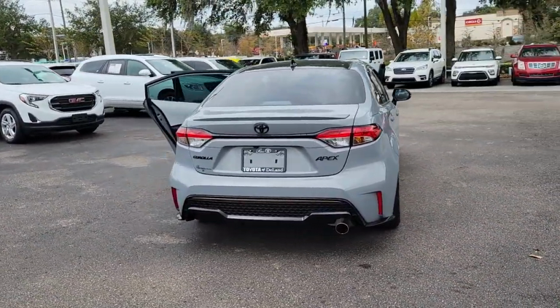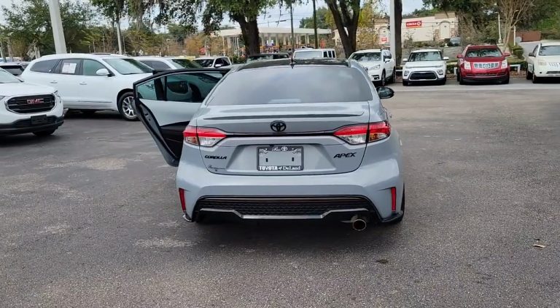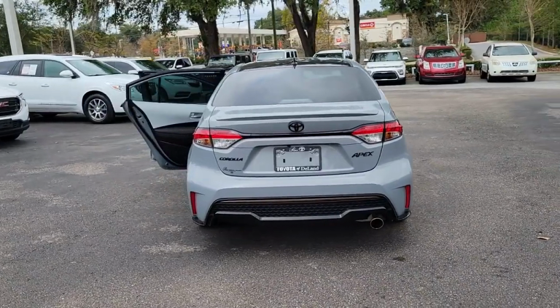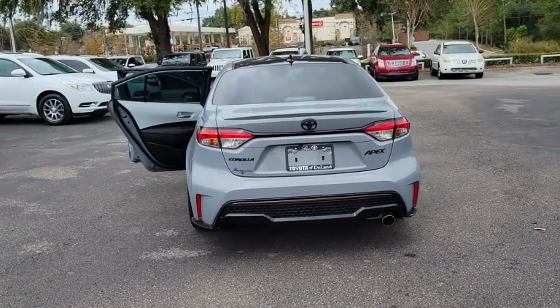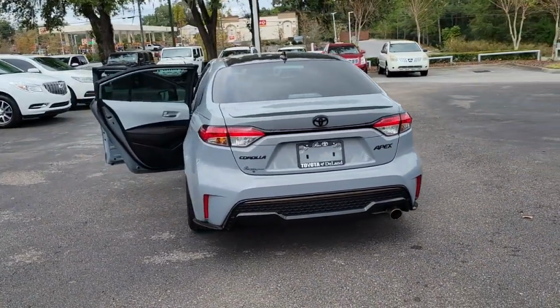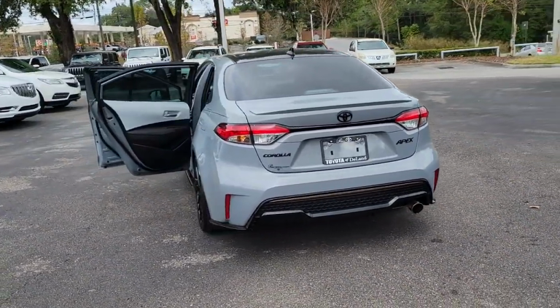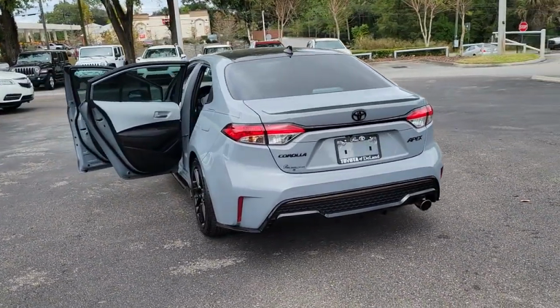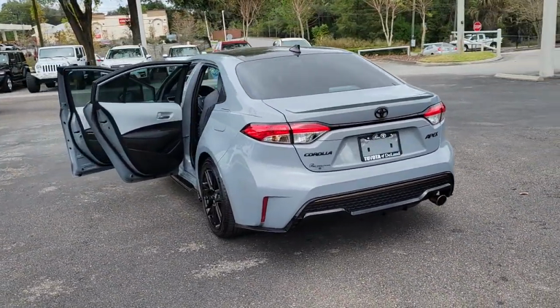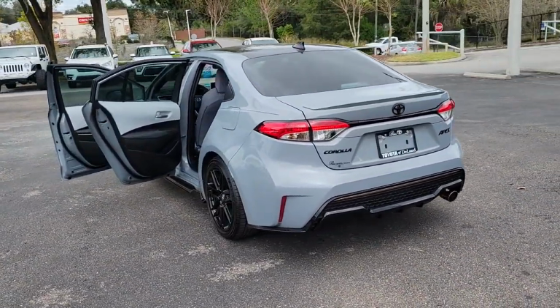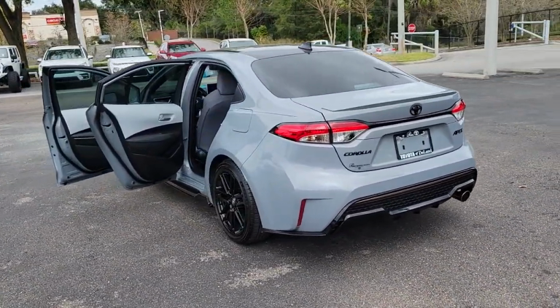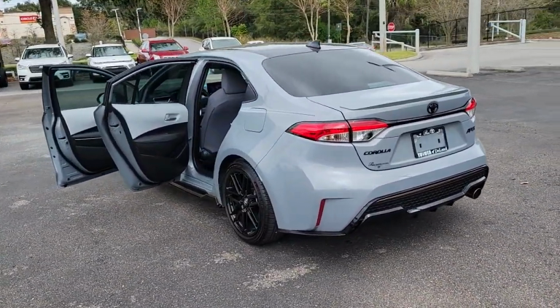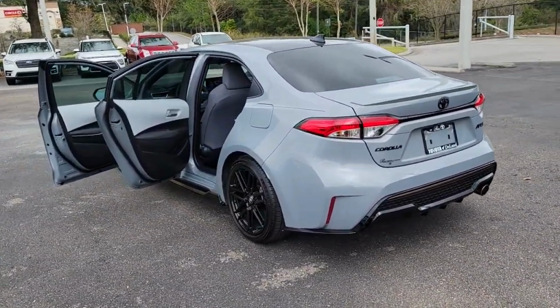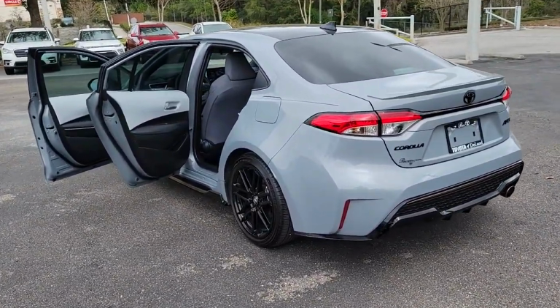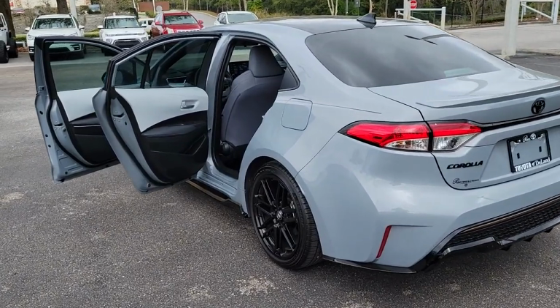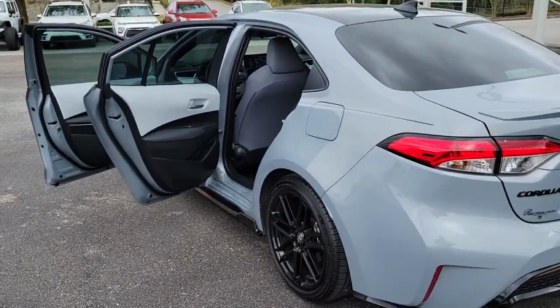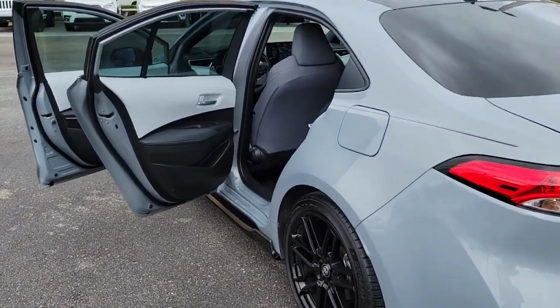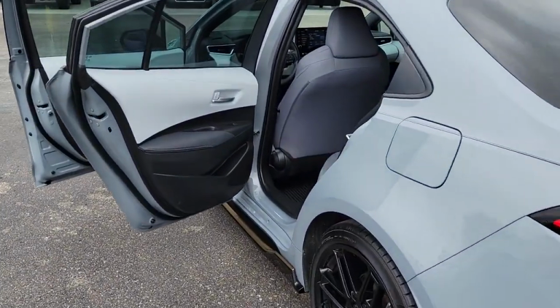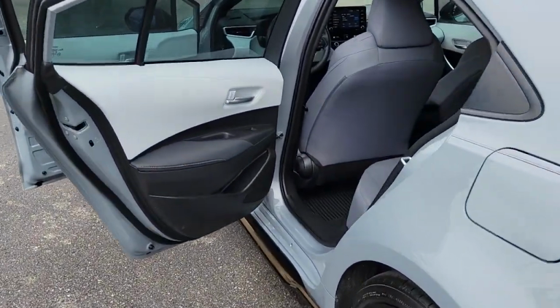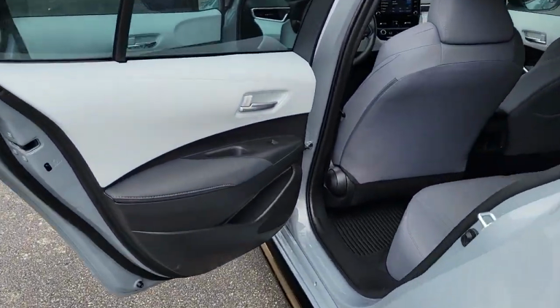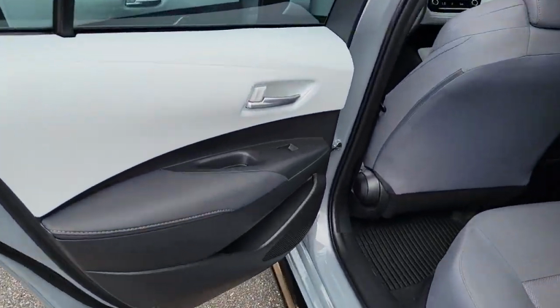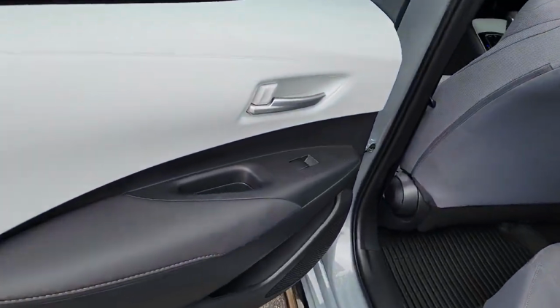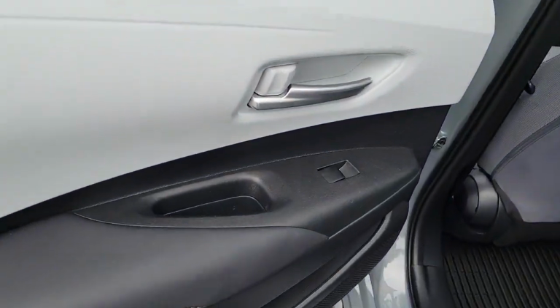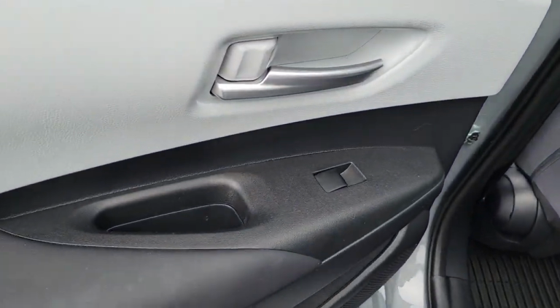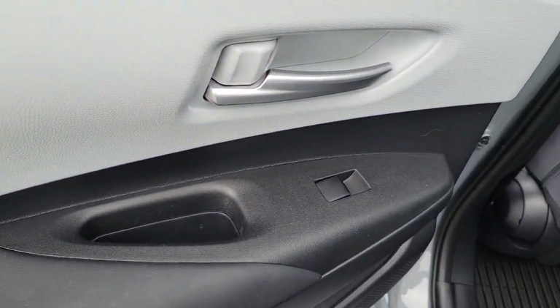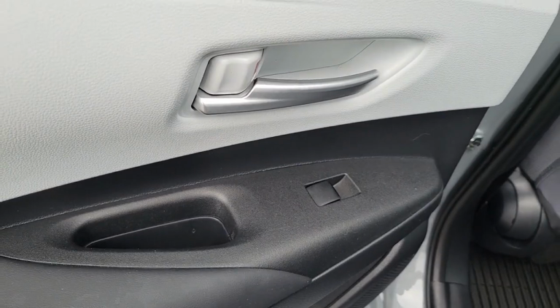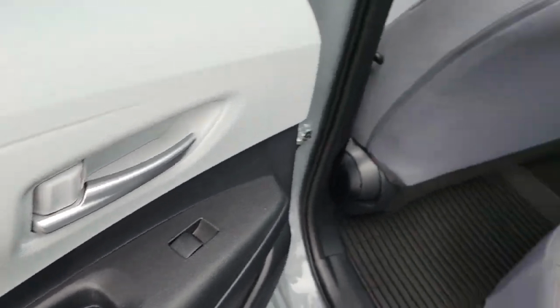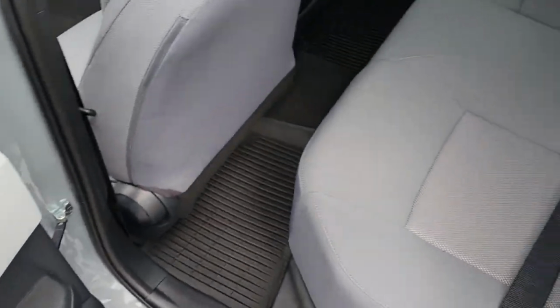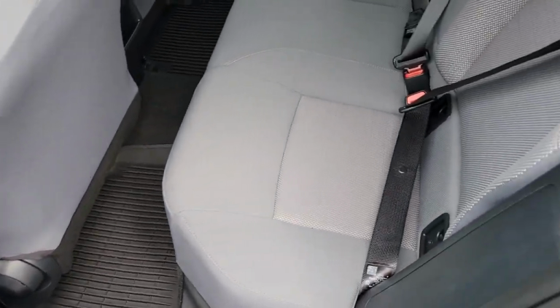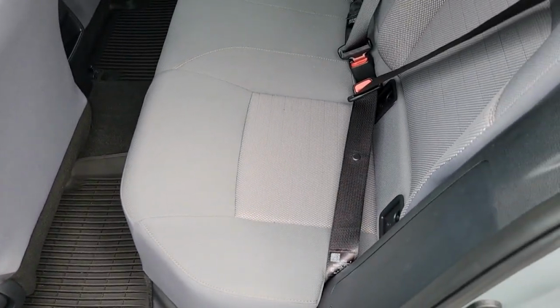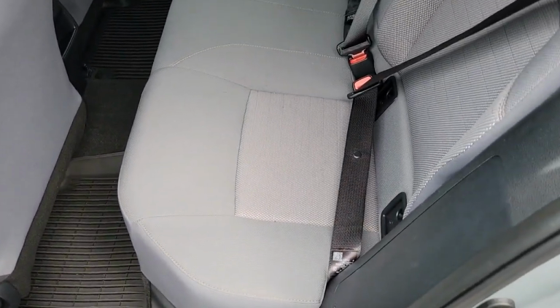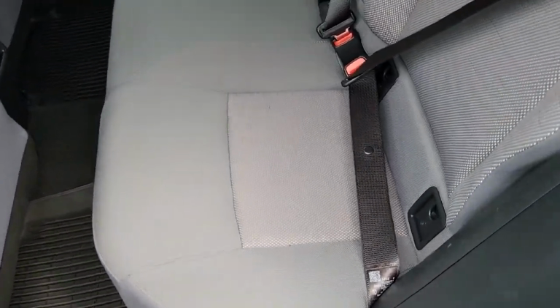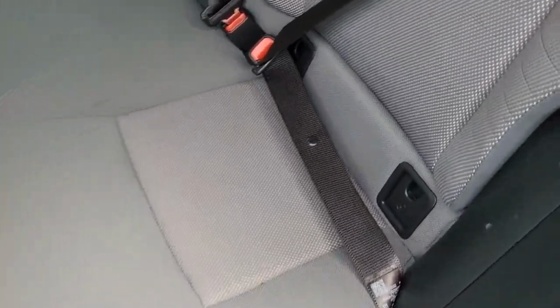Keyless entry, backup camera, lane keeping assist, adaptive cruise control, keyless start, heated mirrors, satellite radio, aluminum wheels, steering wheel audio controls, Wi-Fi hotspot.